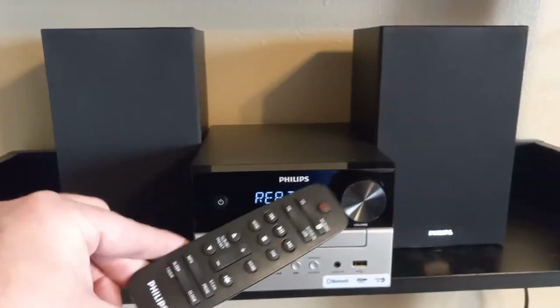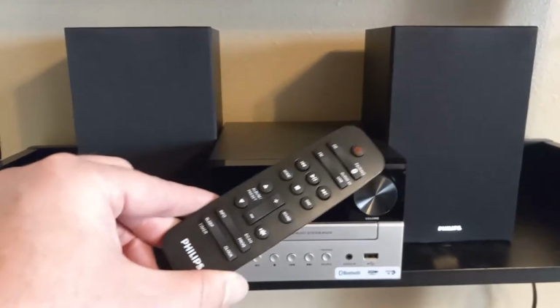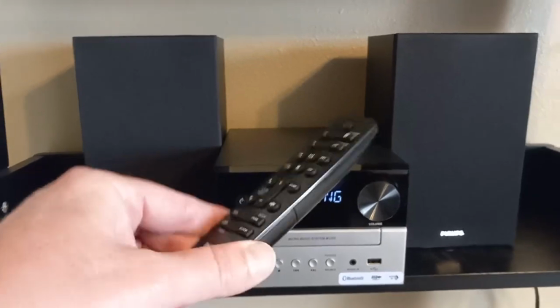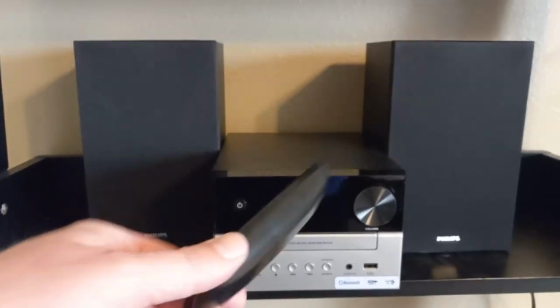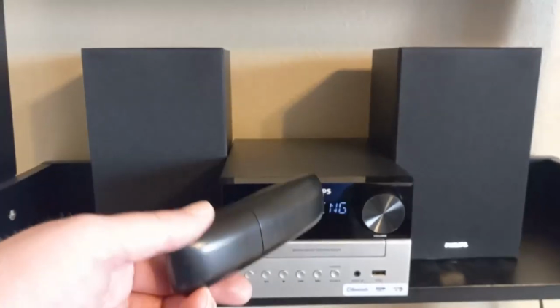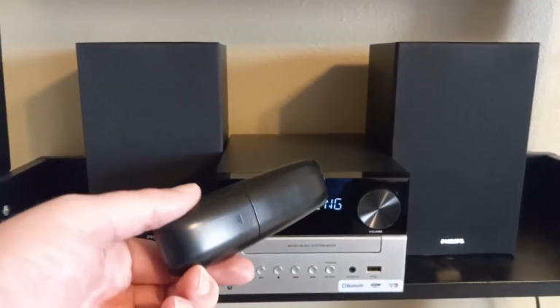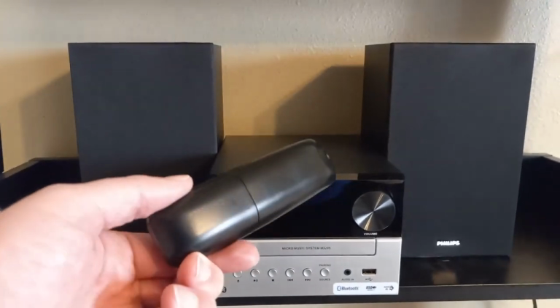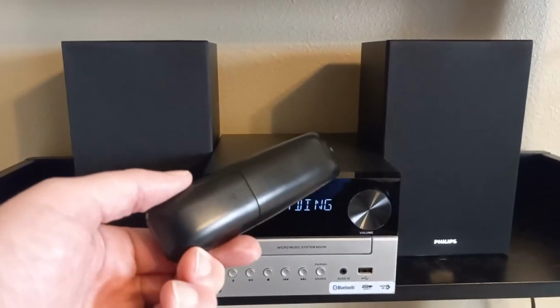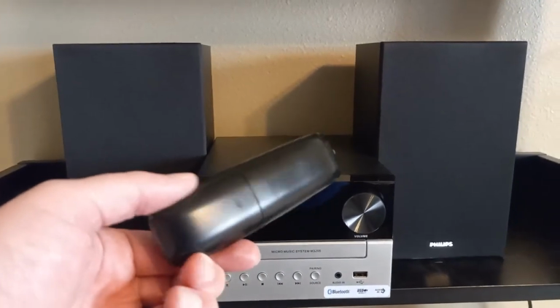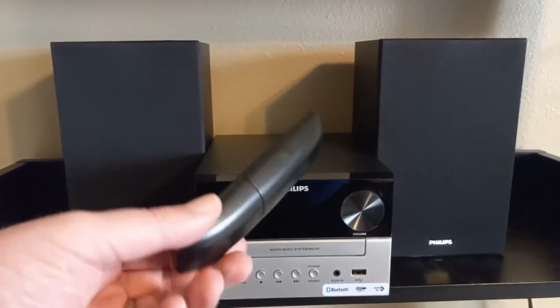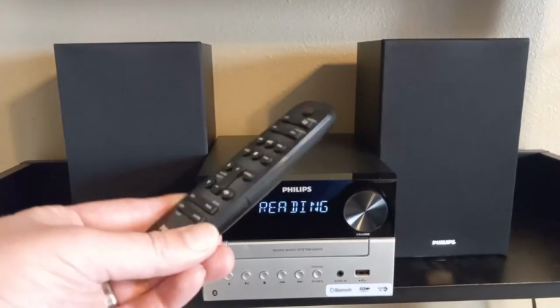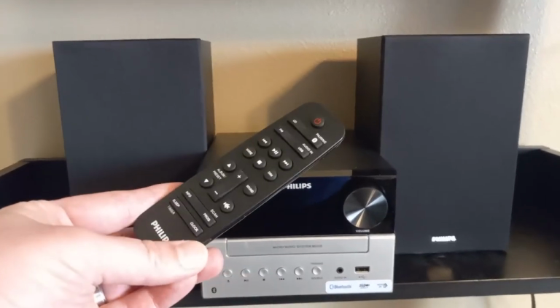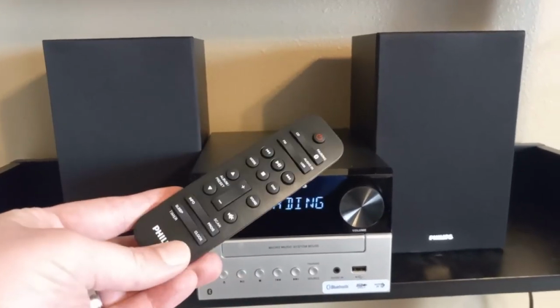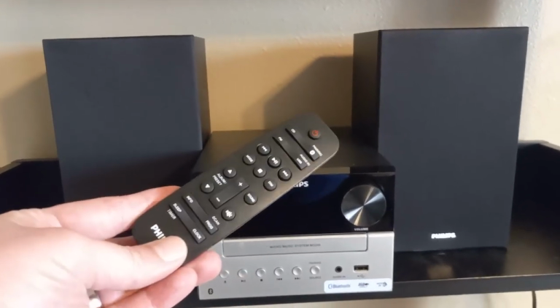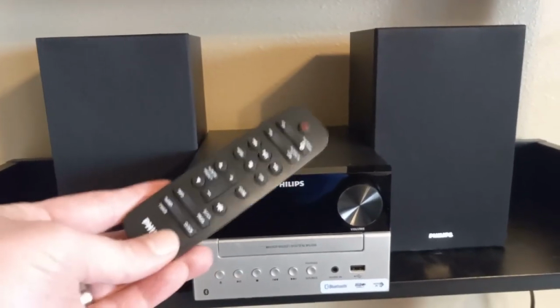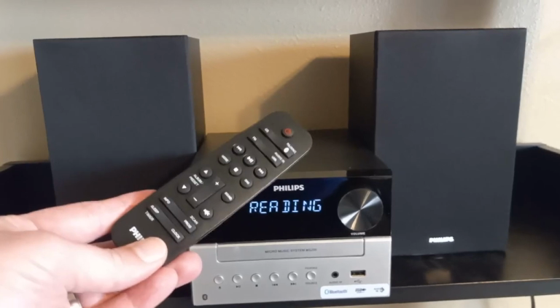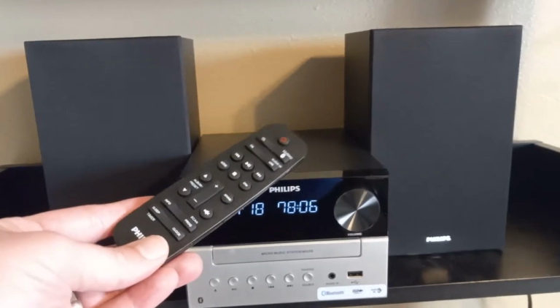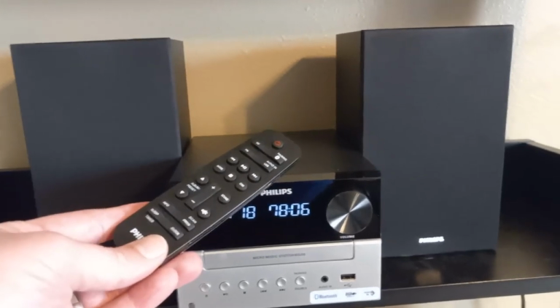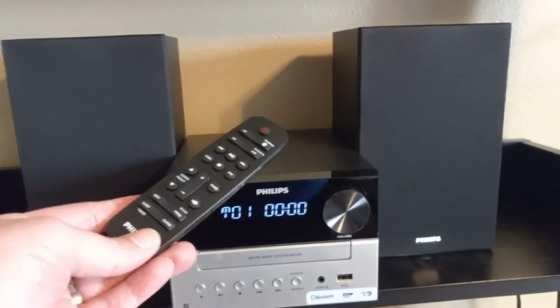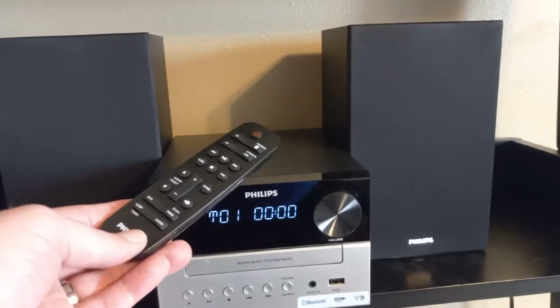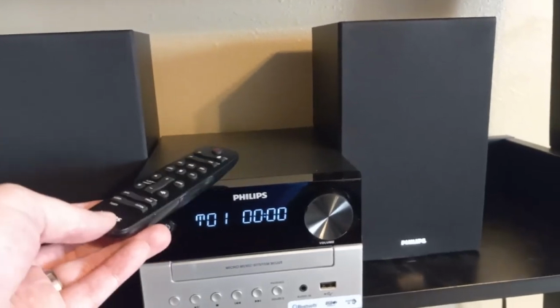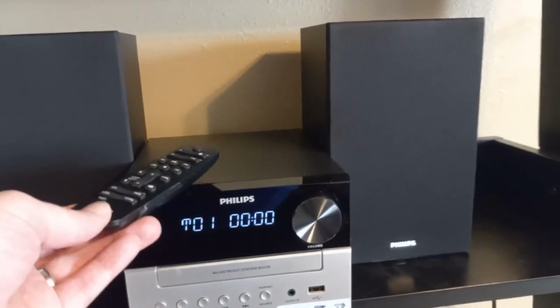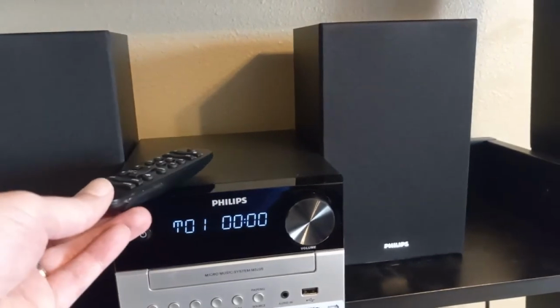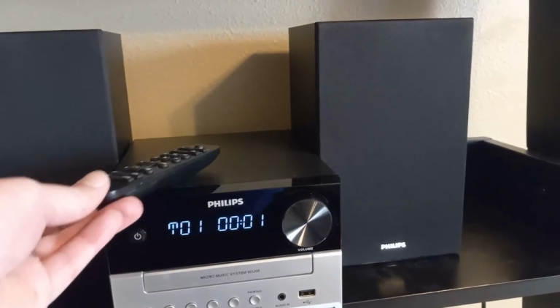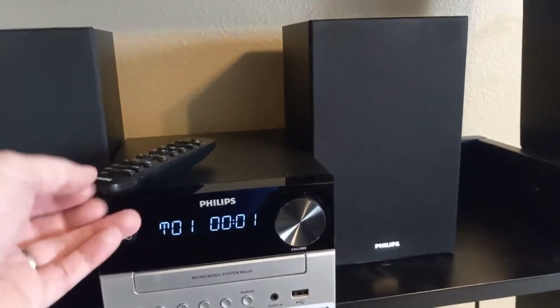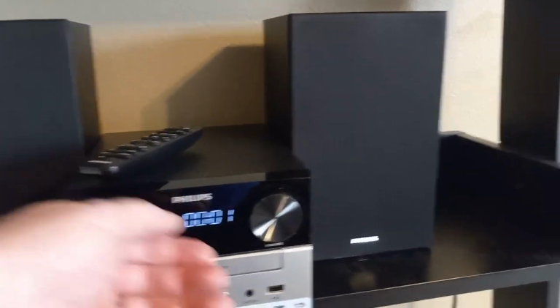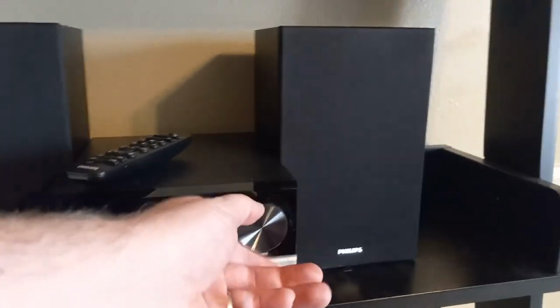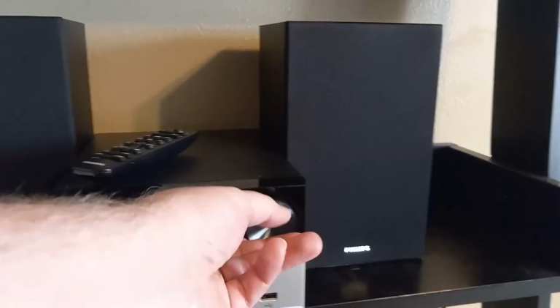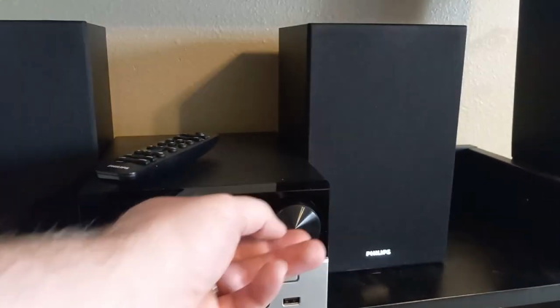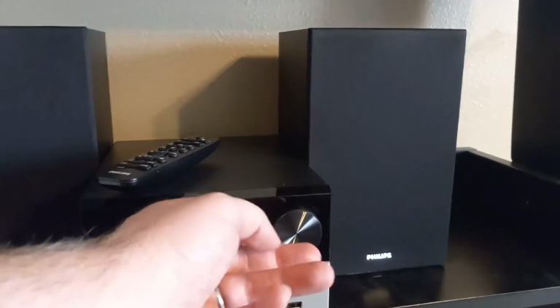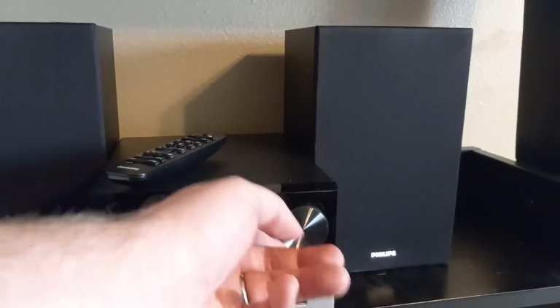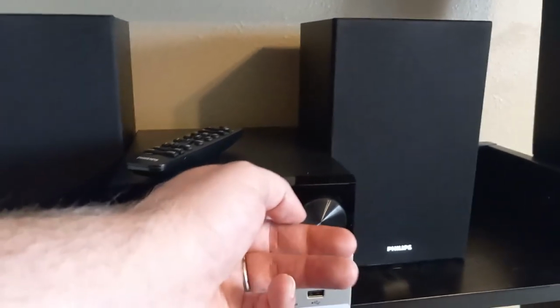I'll just show you the remote. My remote with my old stereo system didn't work very well. This one is great — it responds to the volume, power, and track changes immediately. So just turn it up there.